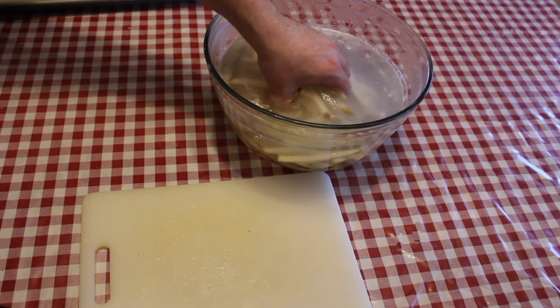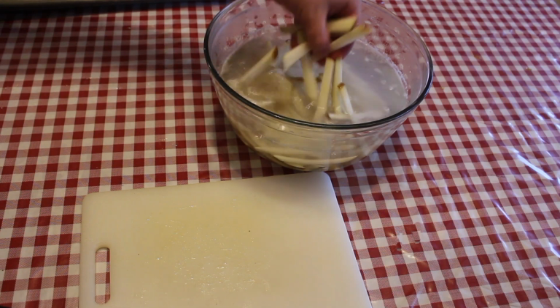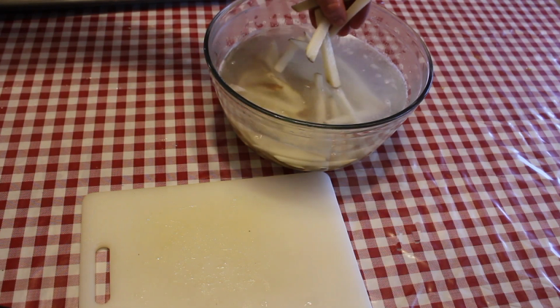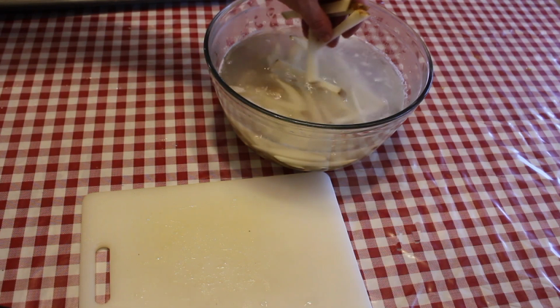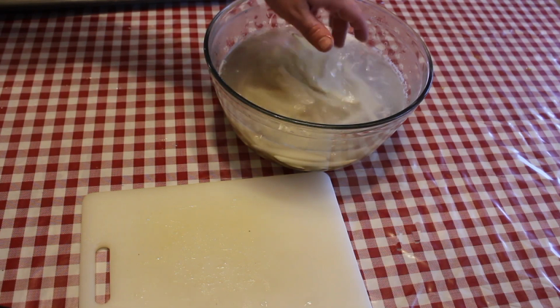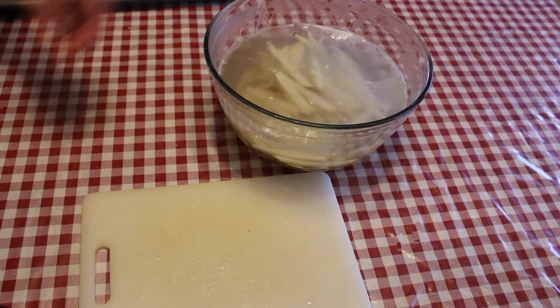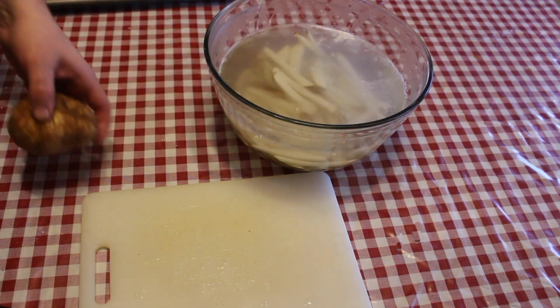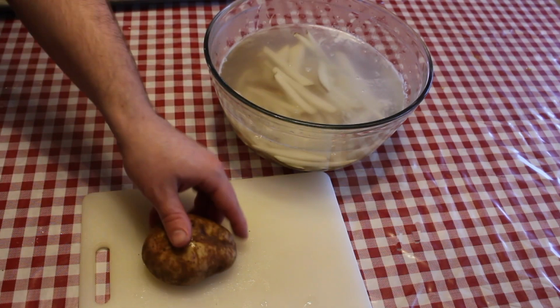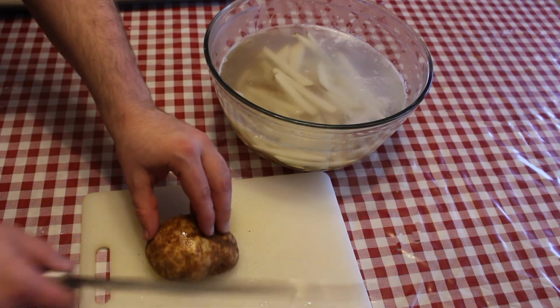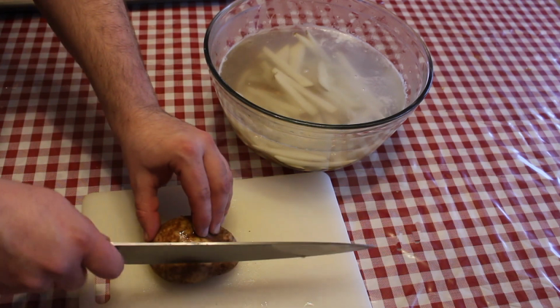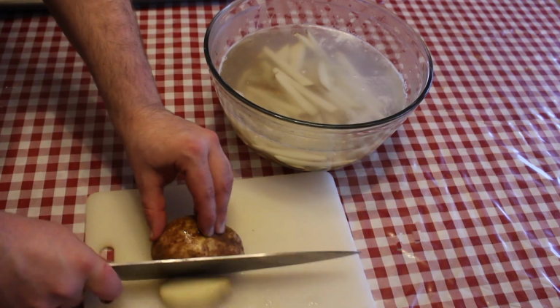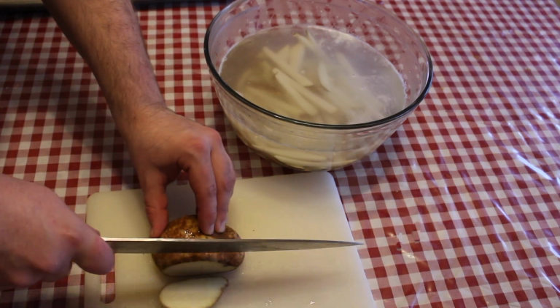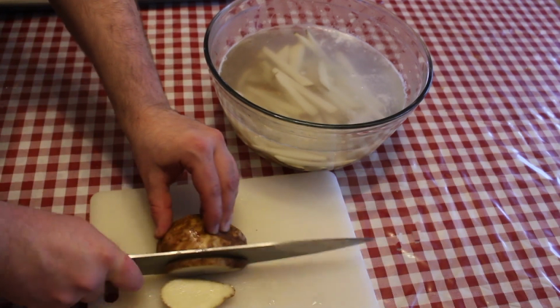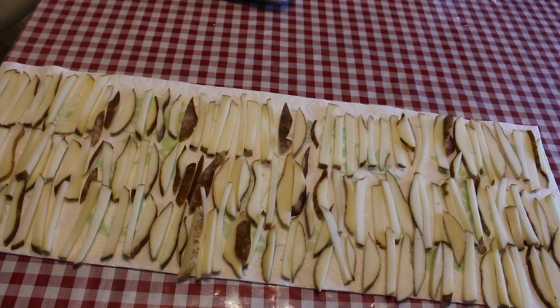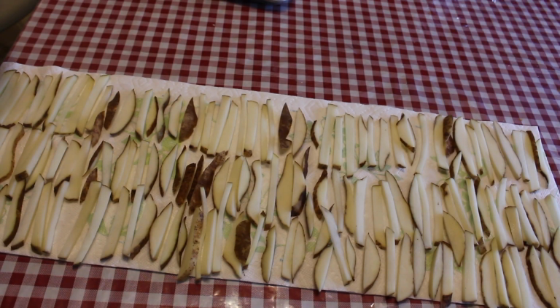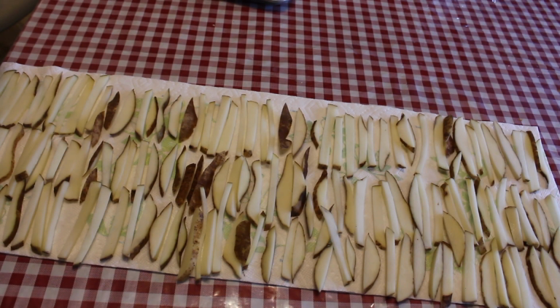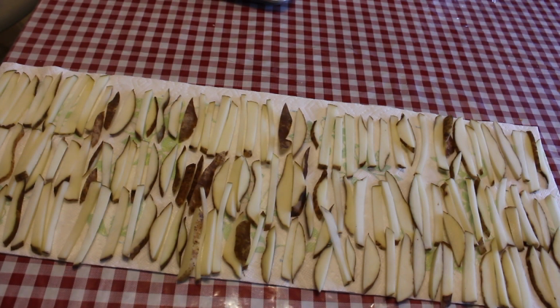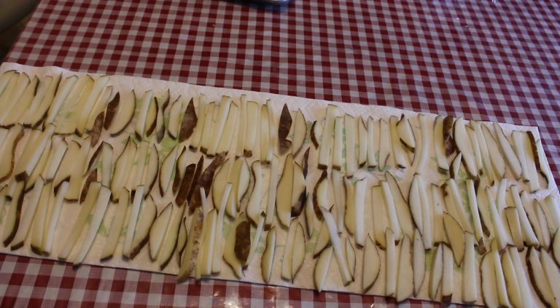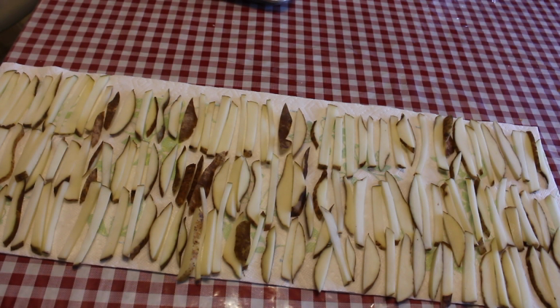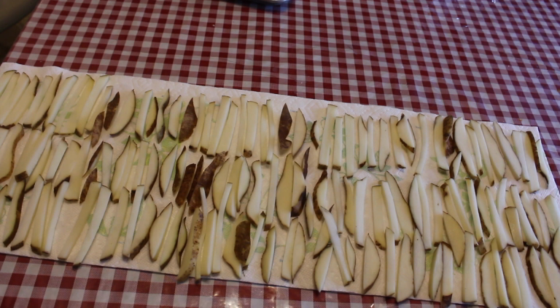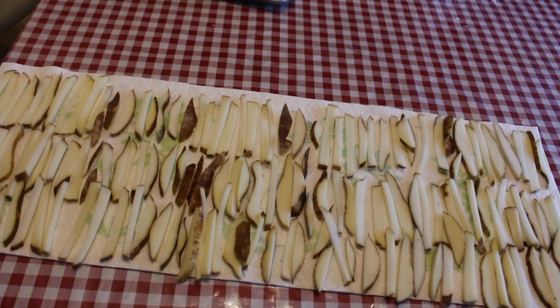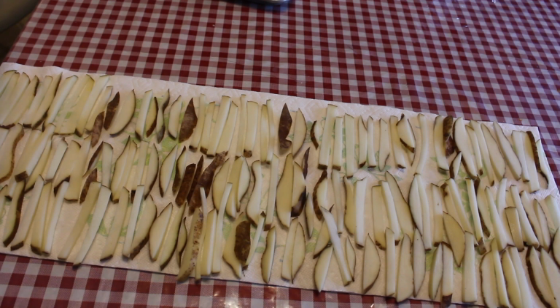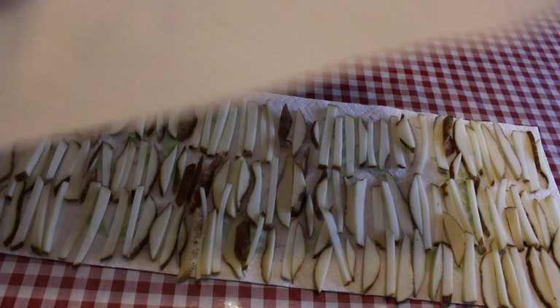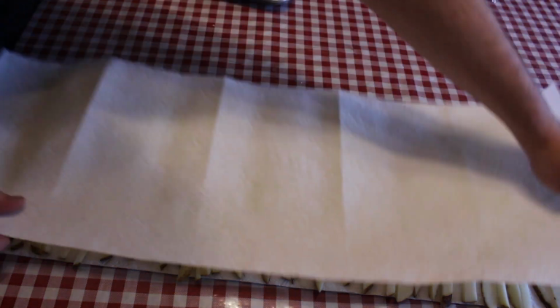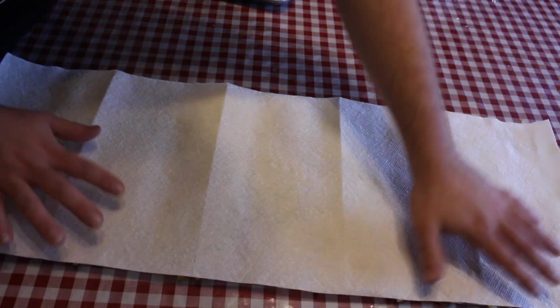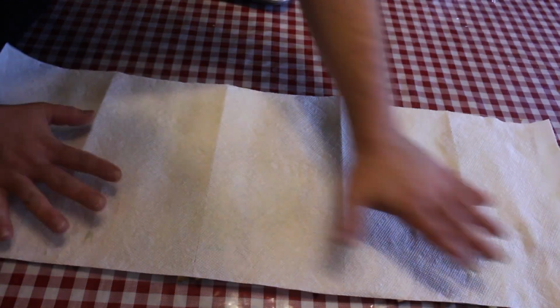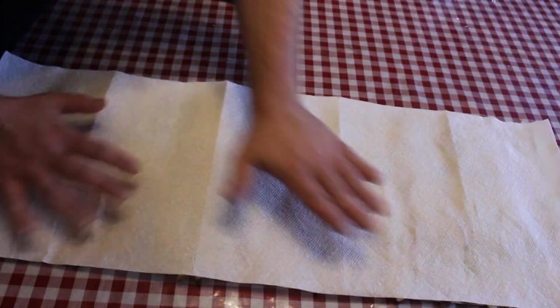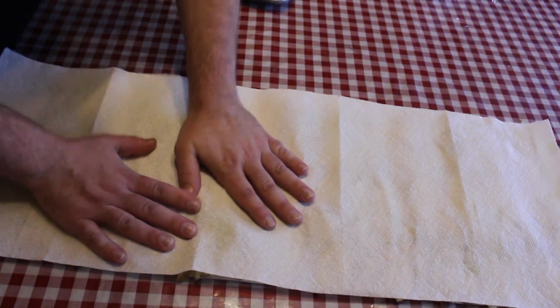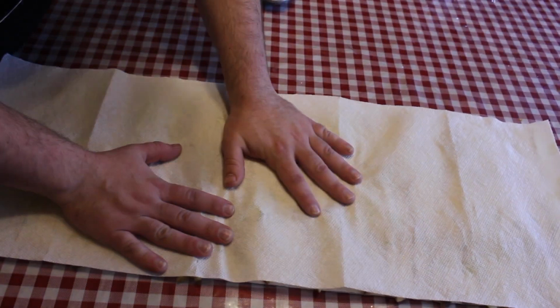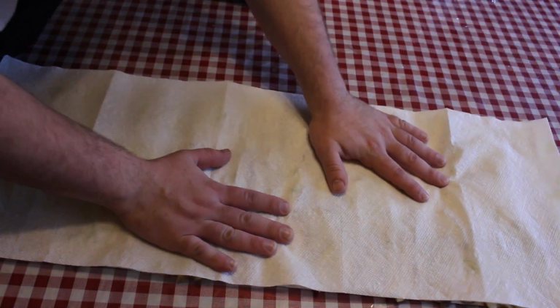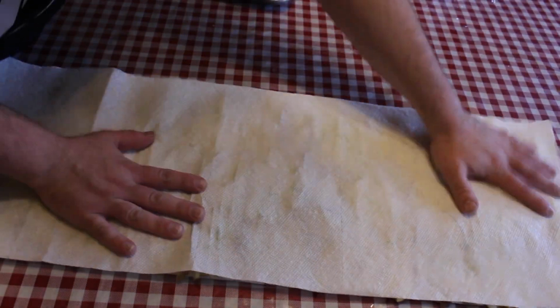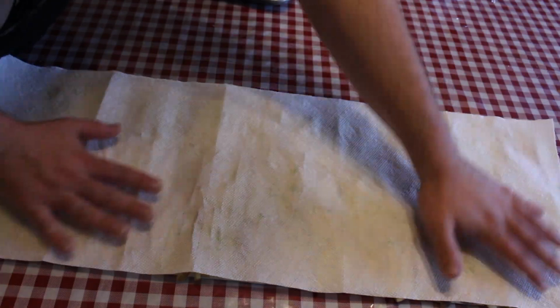I'm just placing these in a bowl of warm water so we can focus on the other potatoes. Then I placed them on a bed of paper towels and I'm just going to pat these dry because we need these as dry as possible.